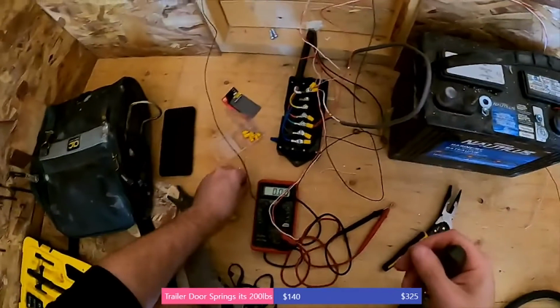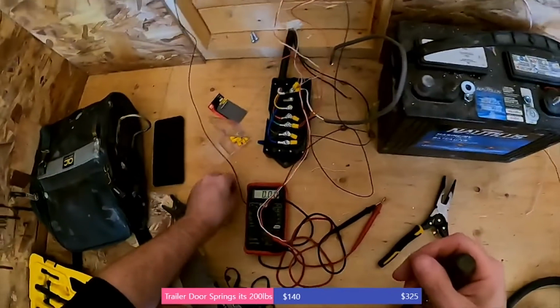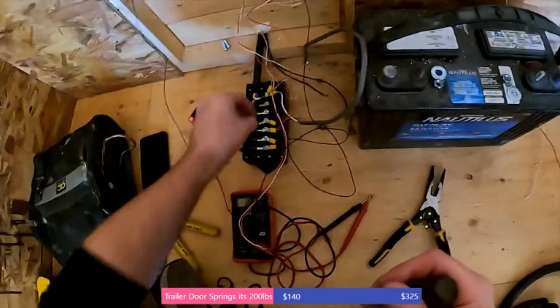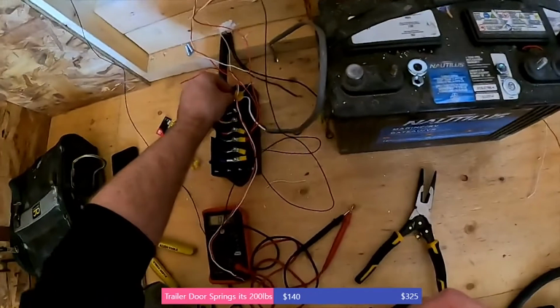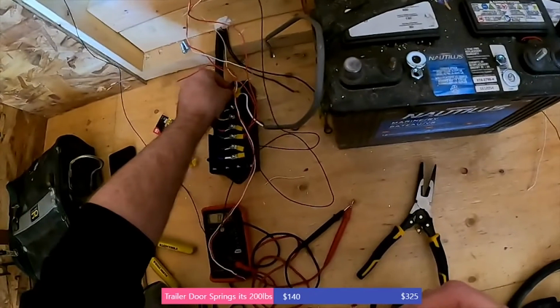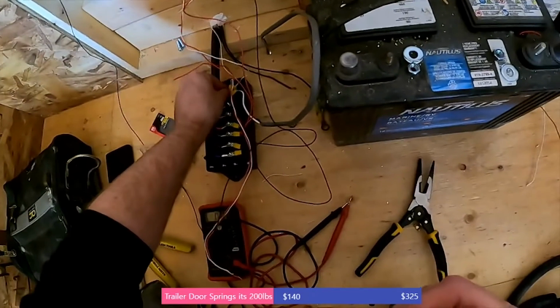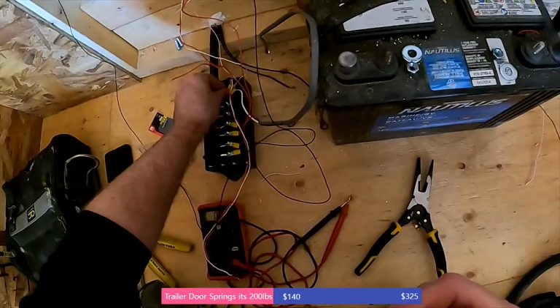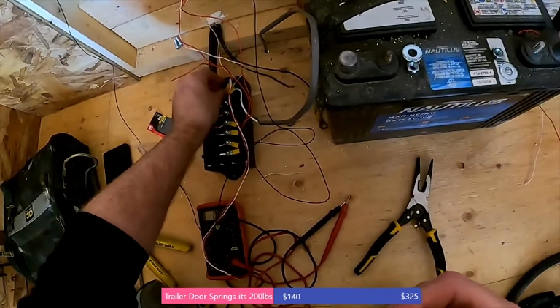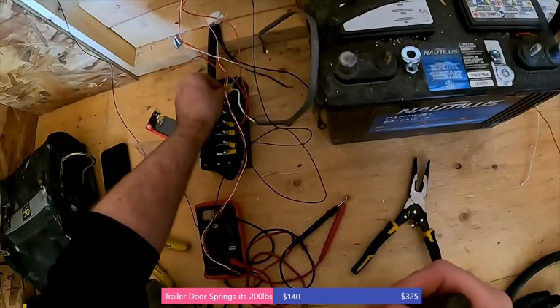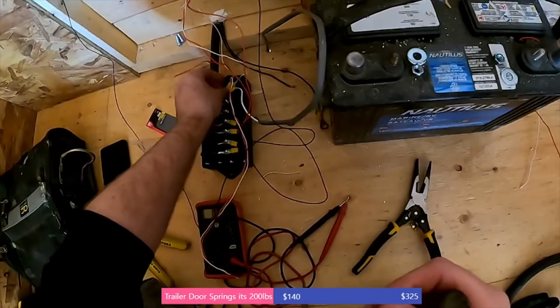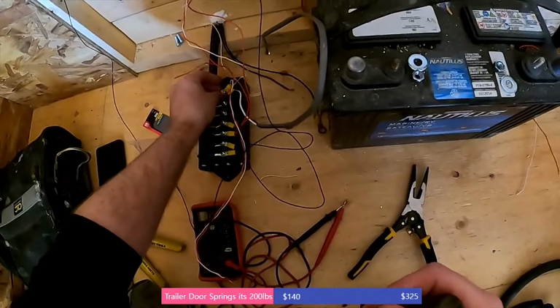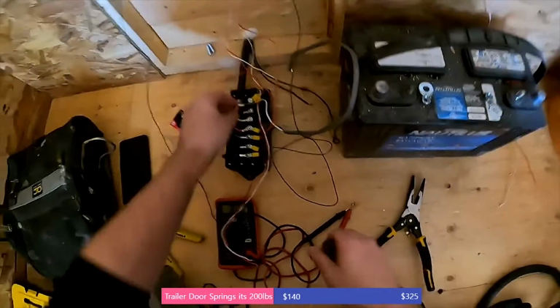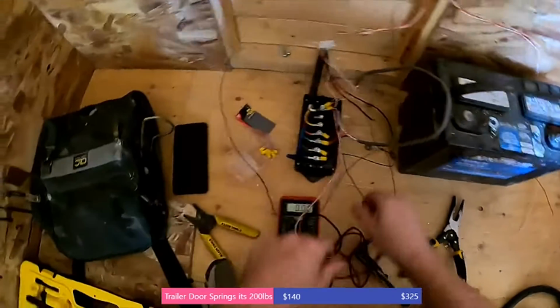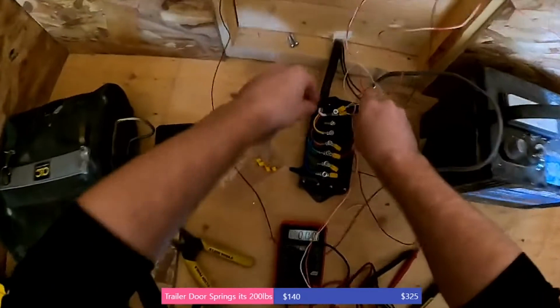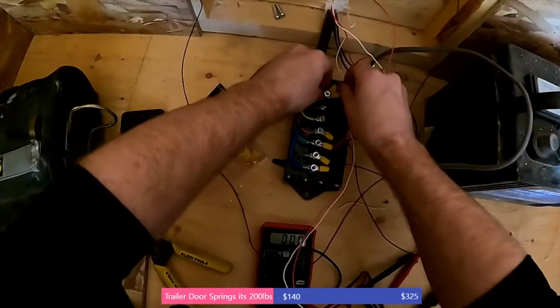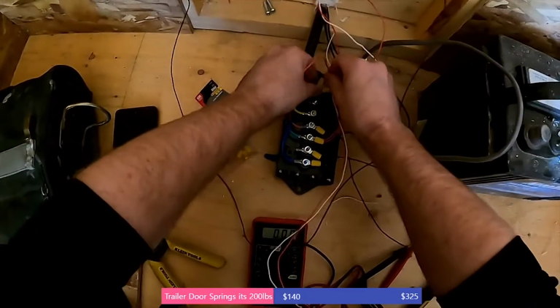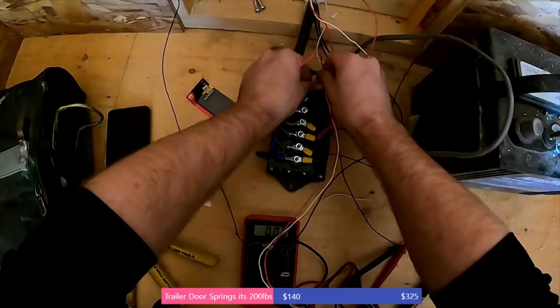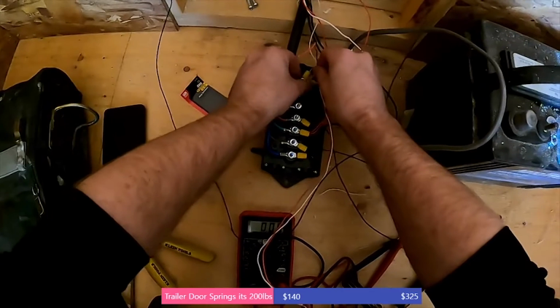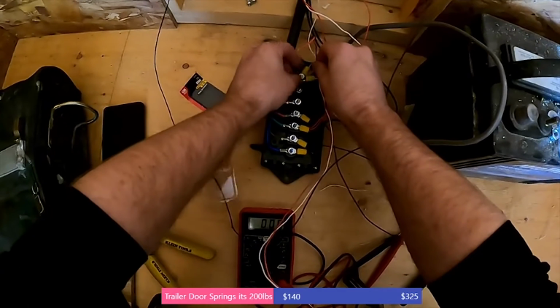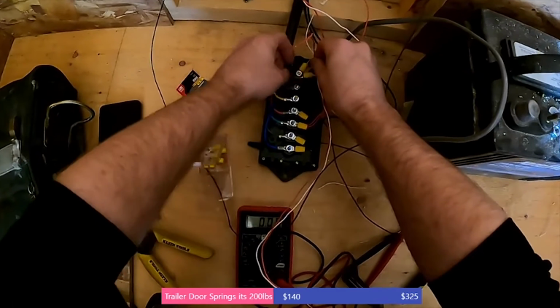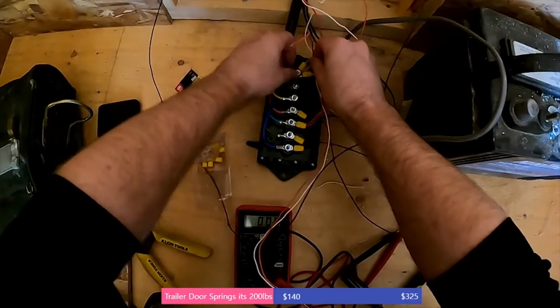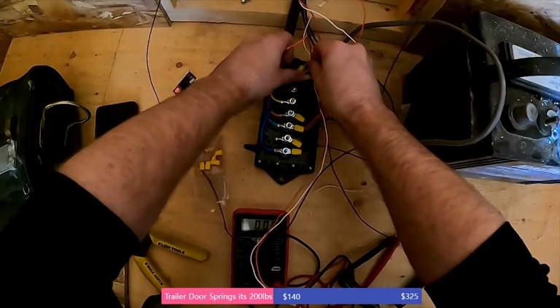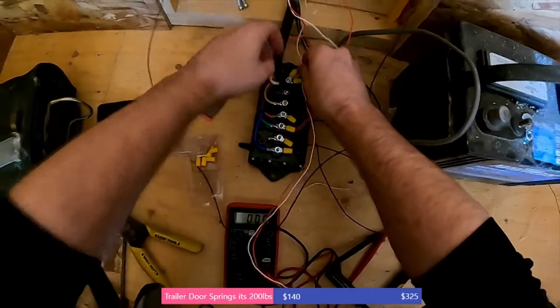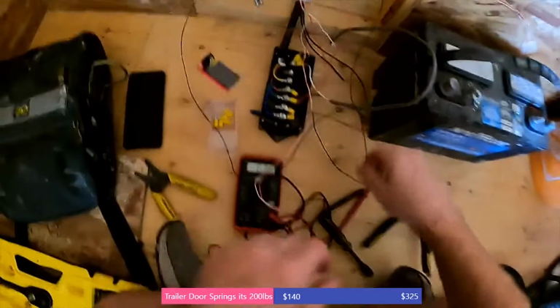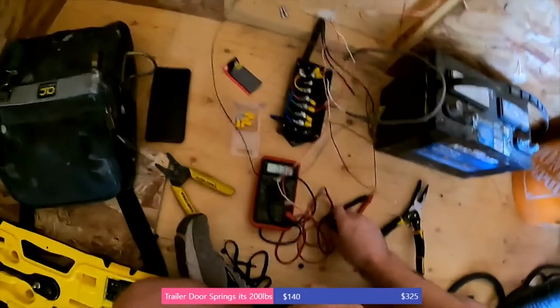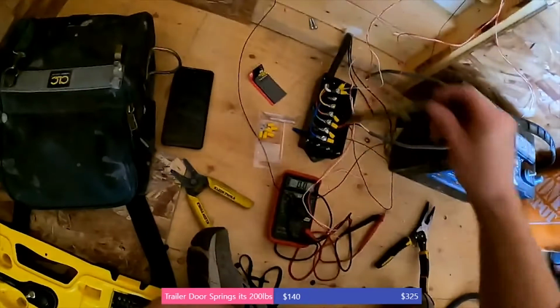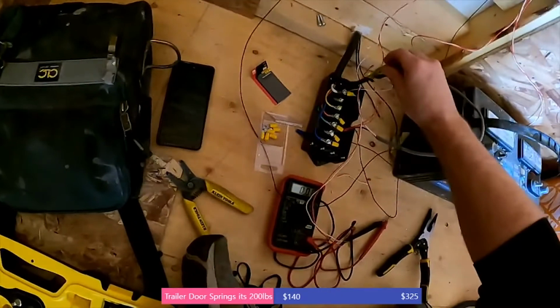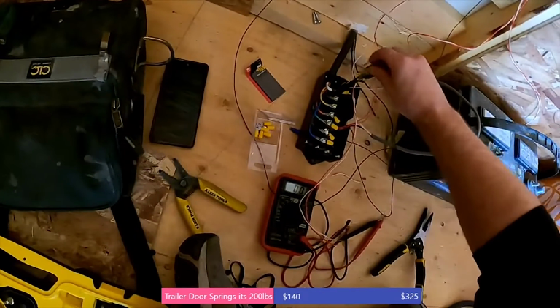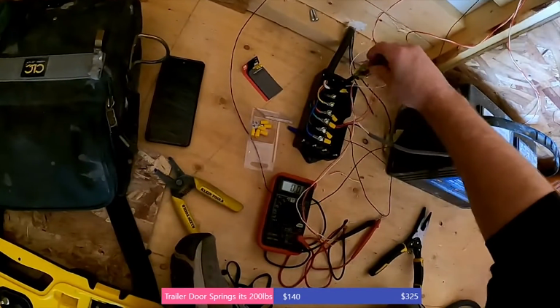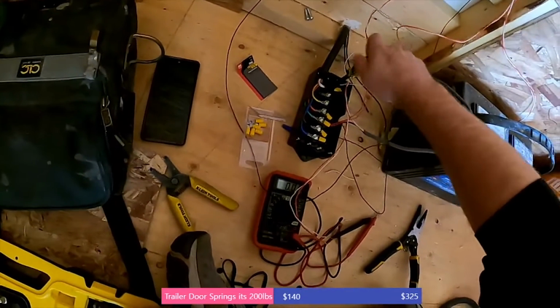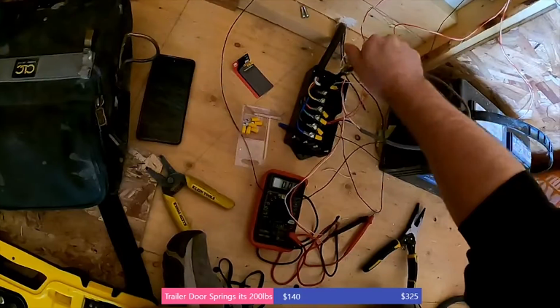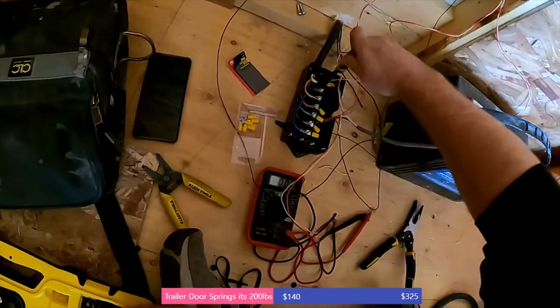Finally, when it comes to wire coloring, I recommend using black for your negative wires and any other color for the positive. I didn't bother getting seven different colors of wire because that would have cost me seven times as much.